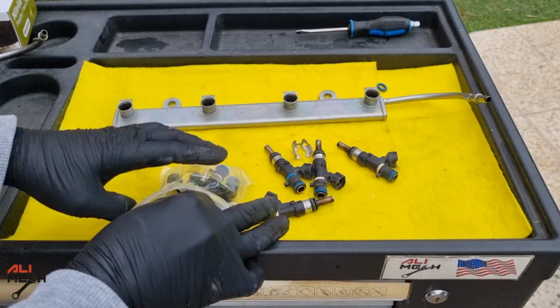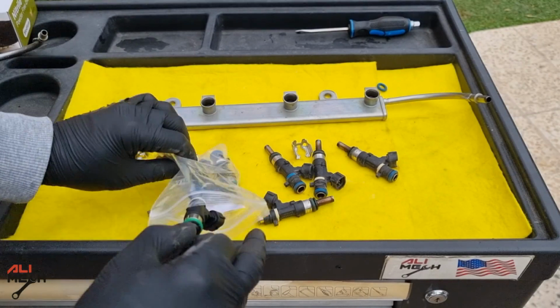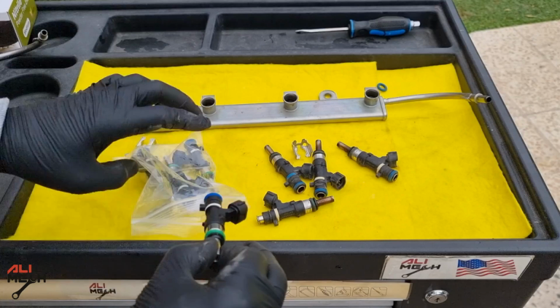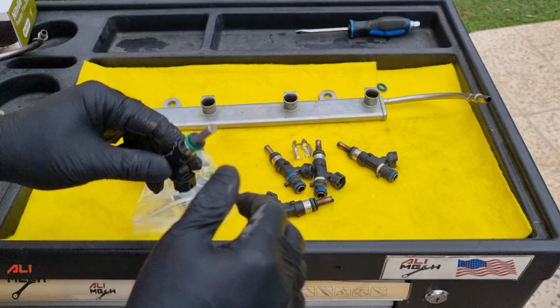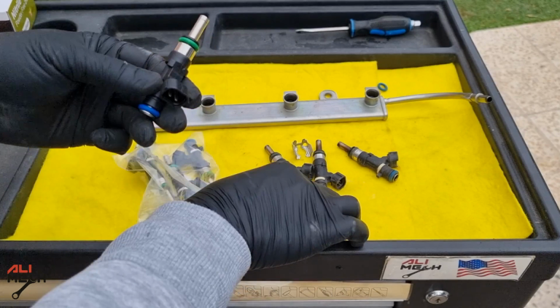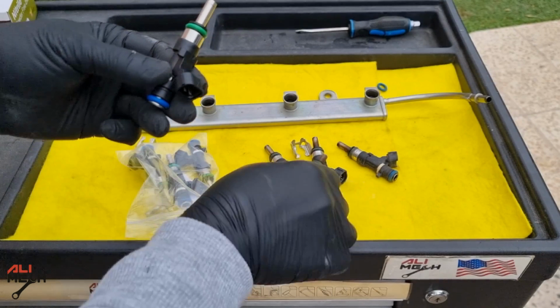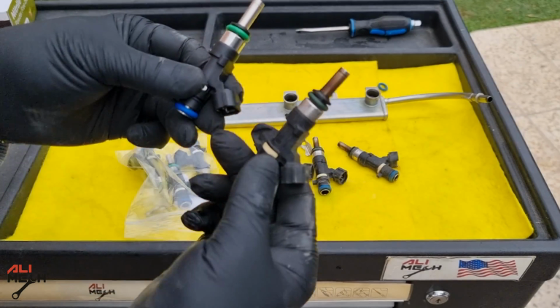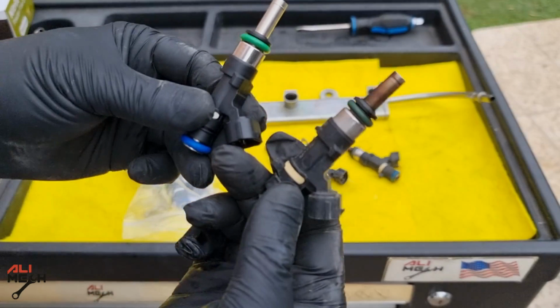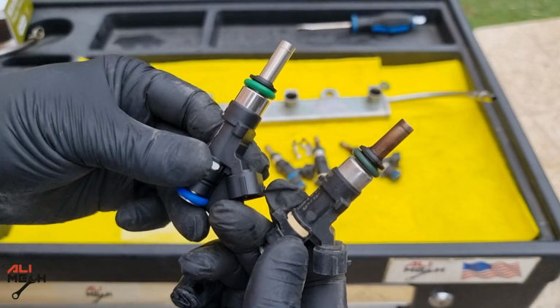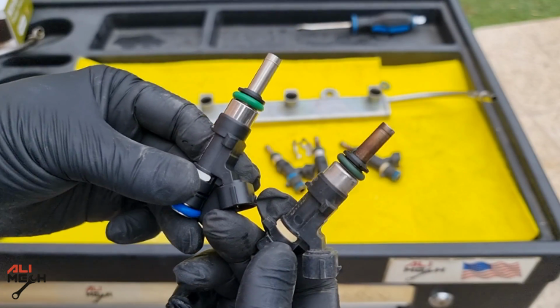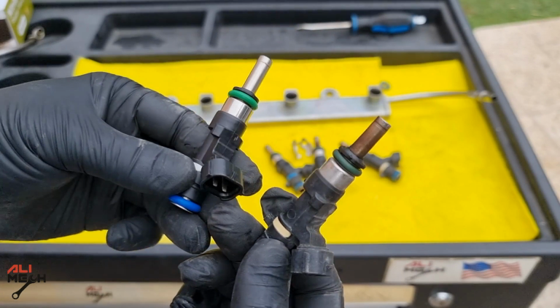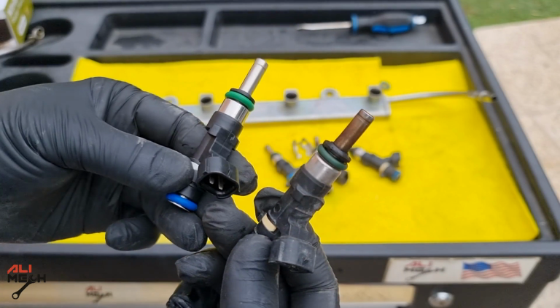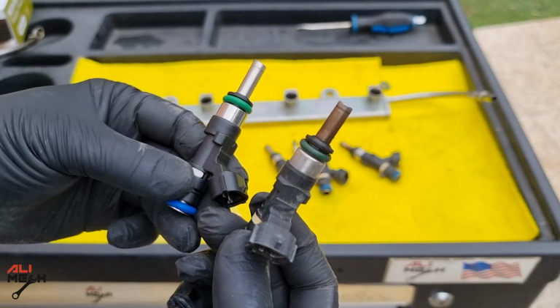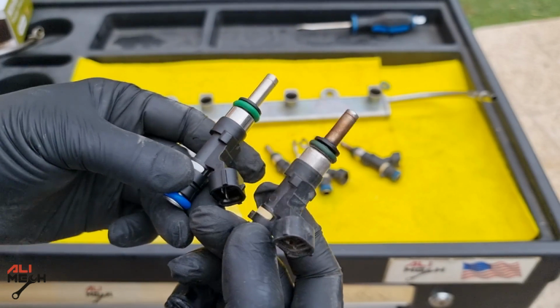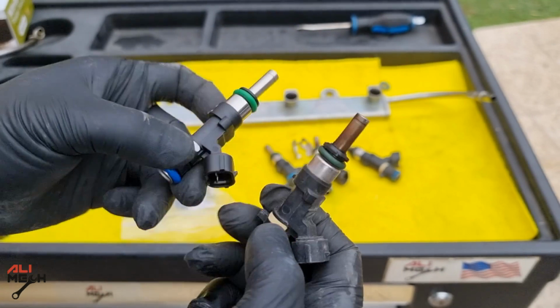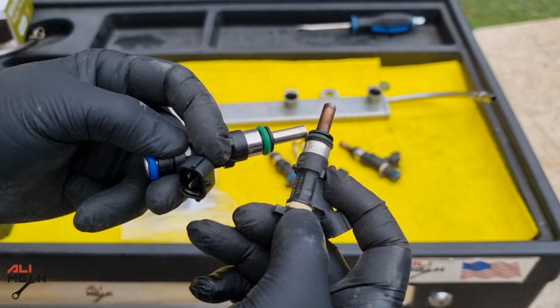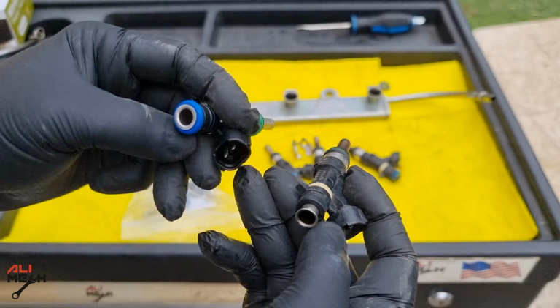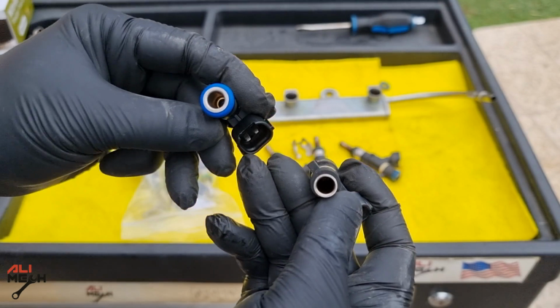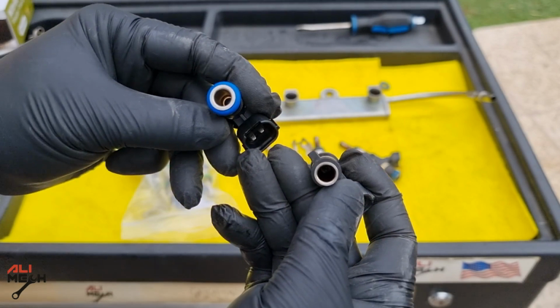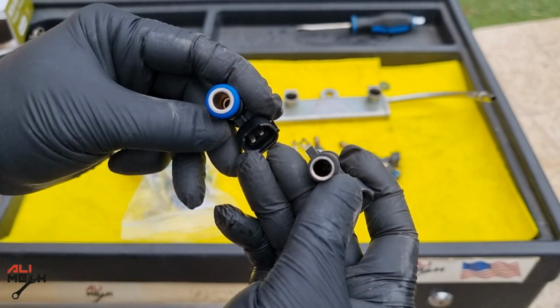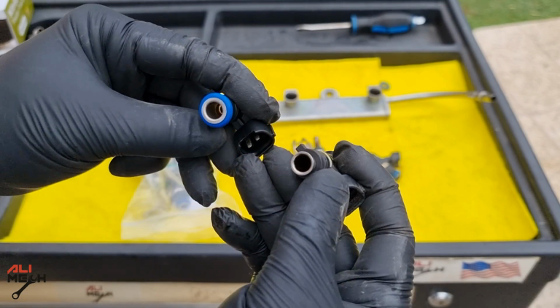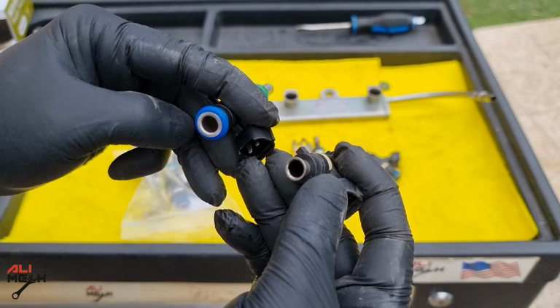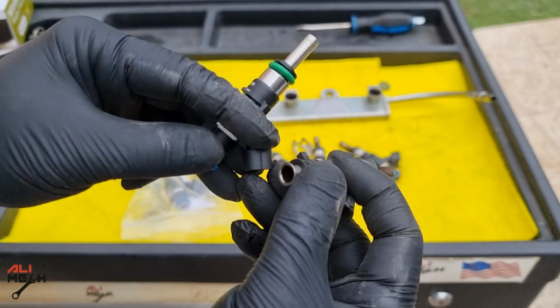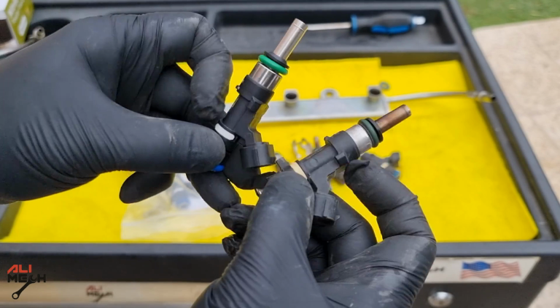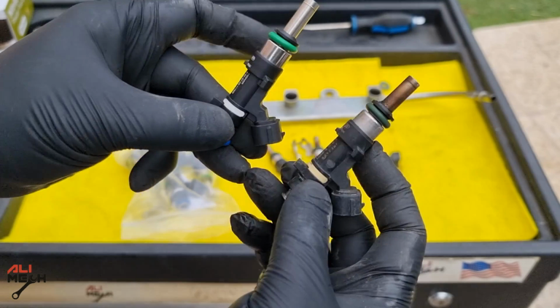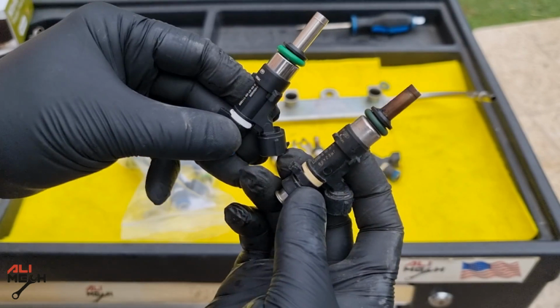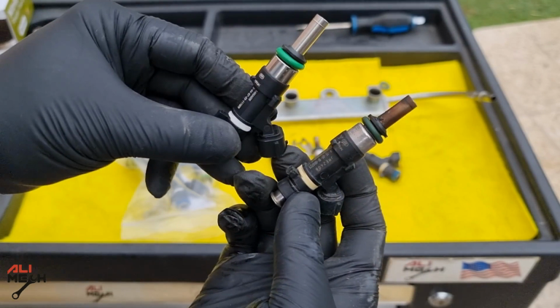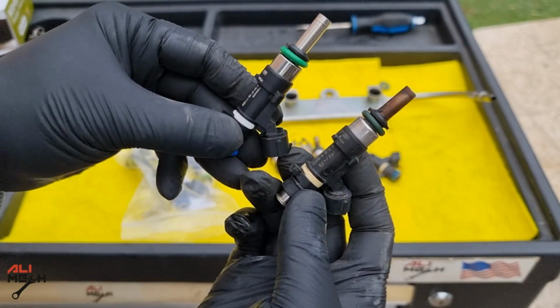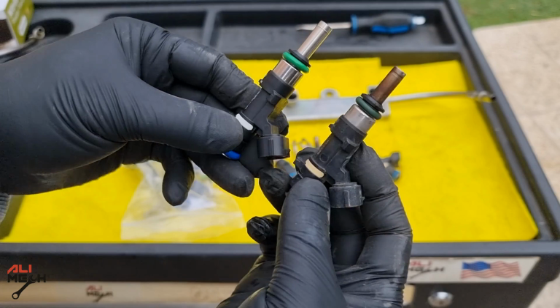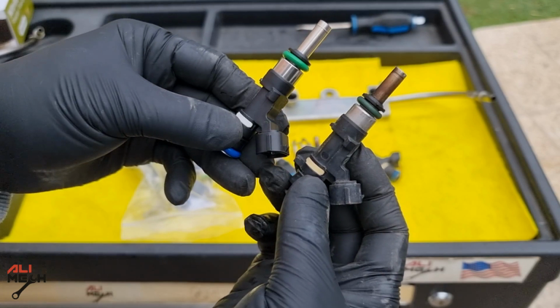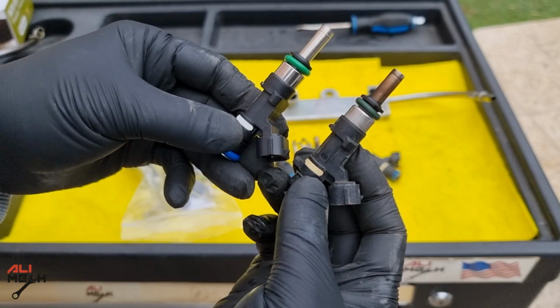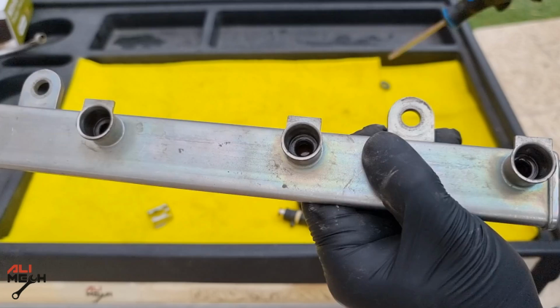Here is the new fuel injector side by side with the old one. They should have the same part number, otherwise you will have rich burning or lean burning — meaning it will send more fuel or less fuel, even though they look identical side by side.